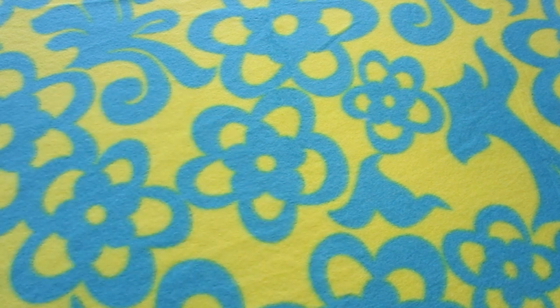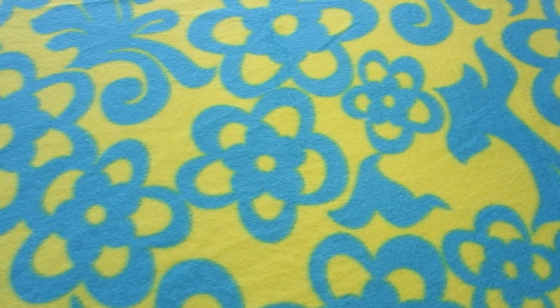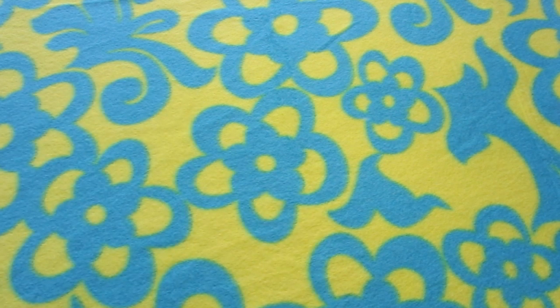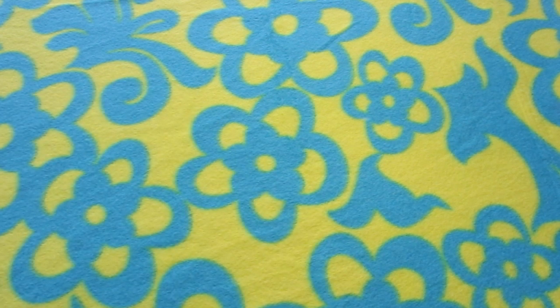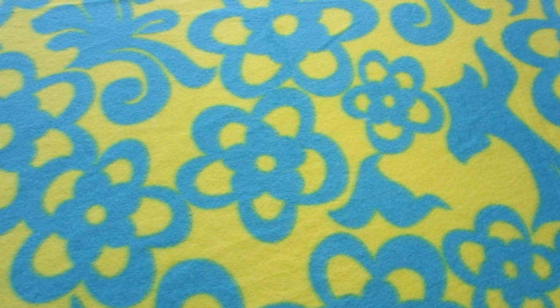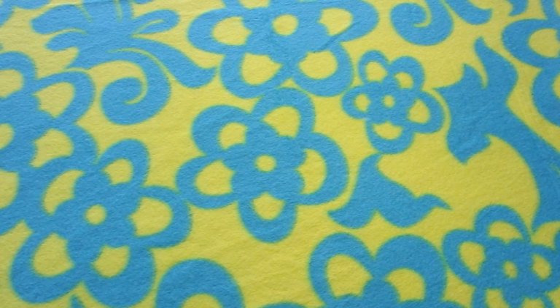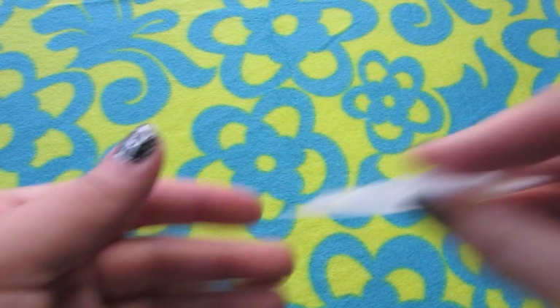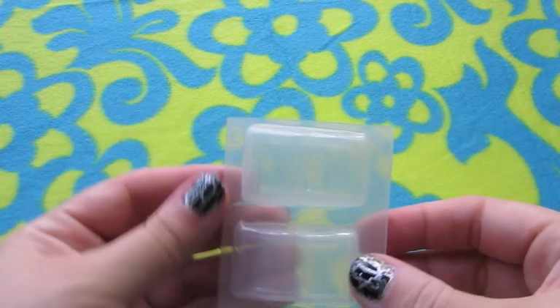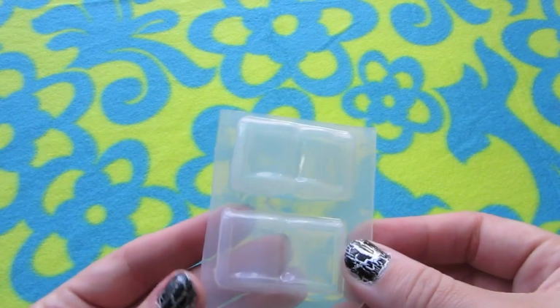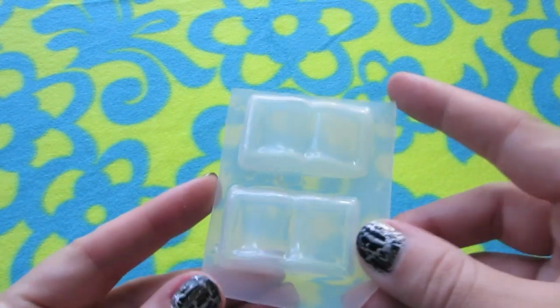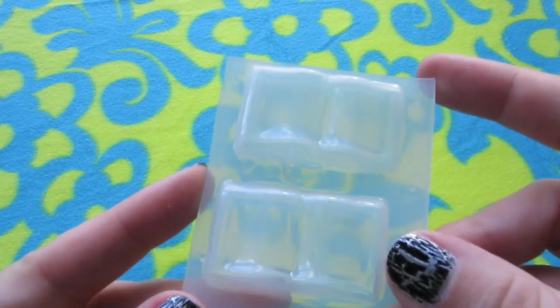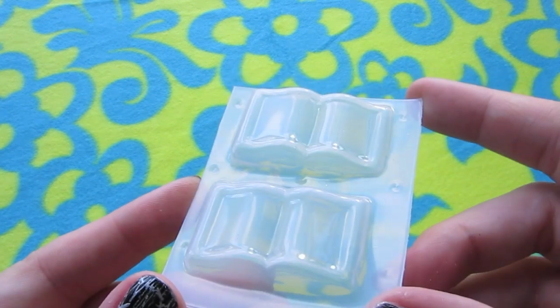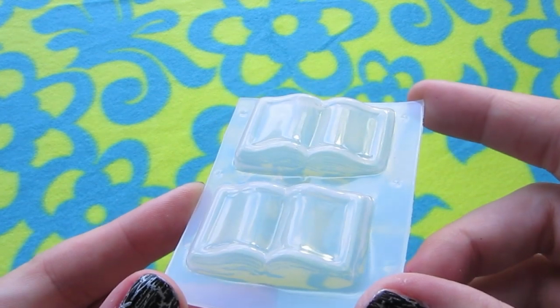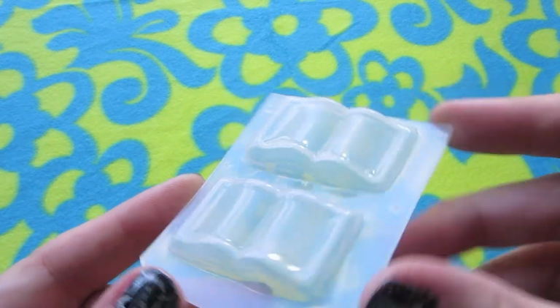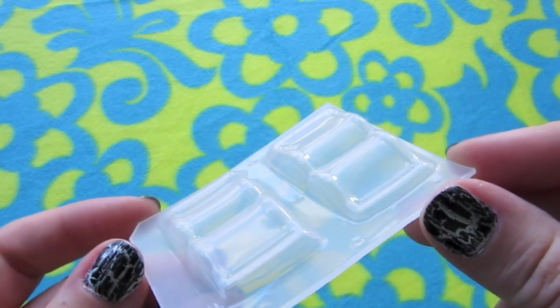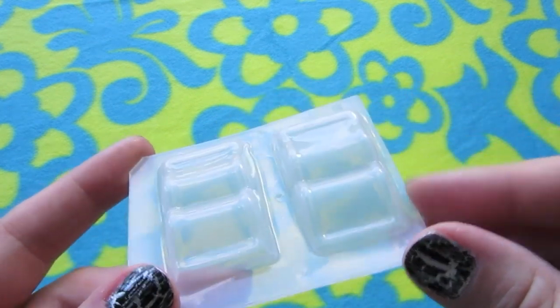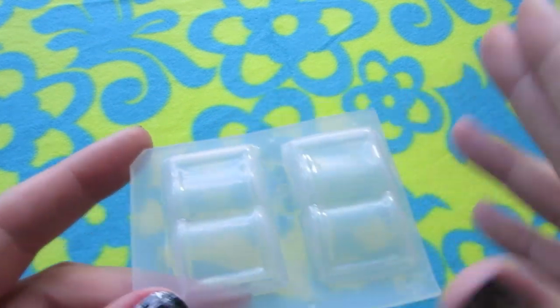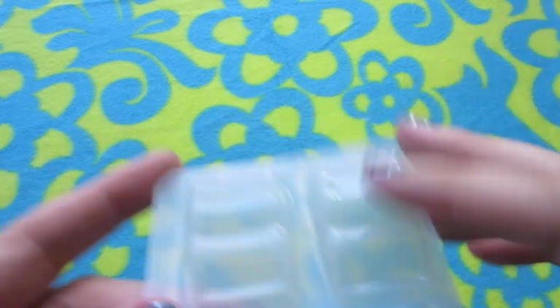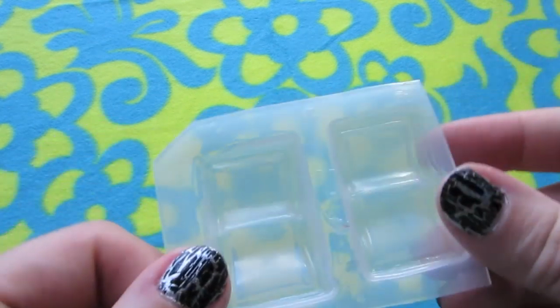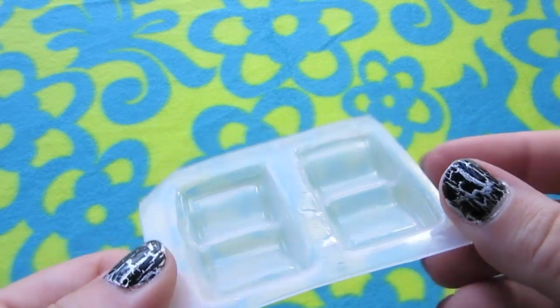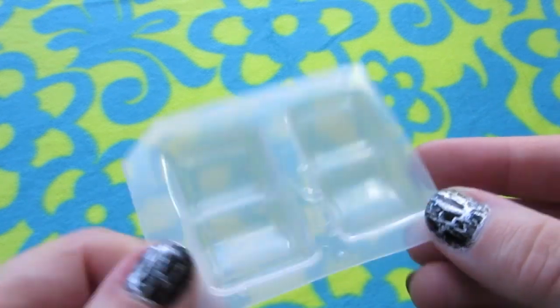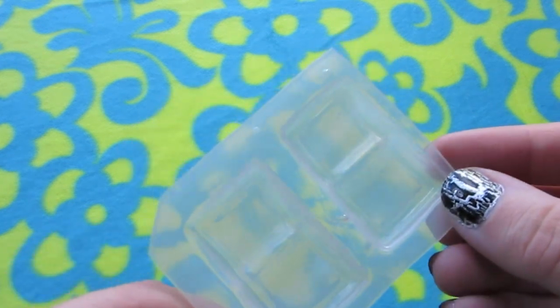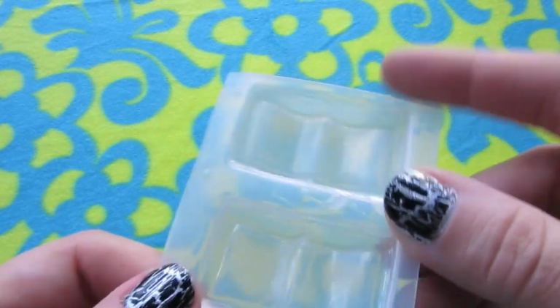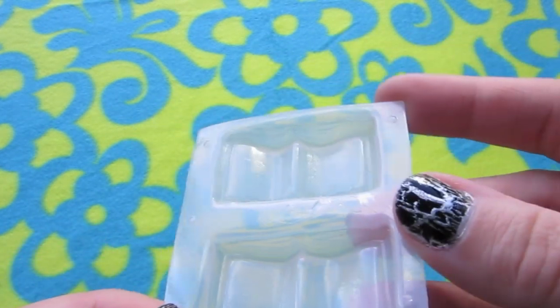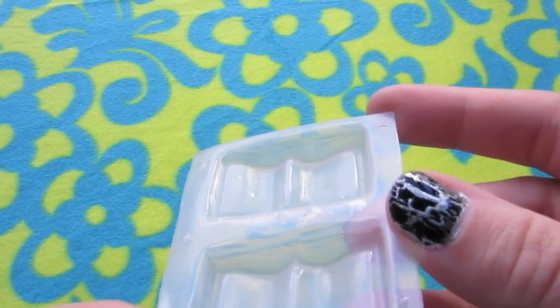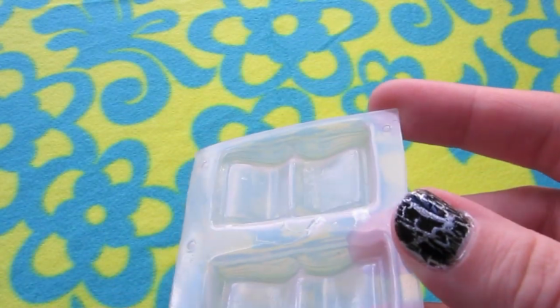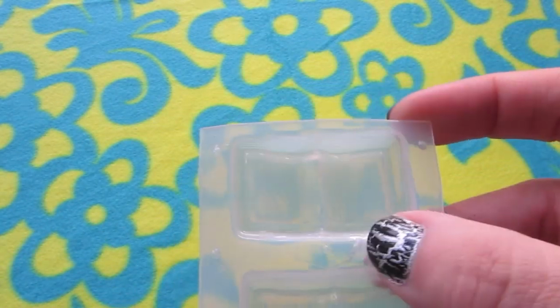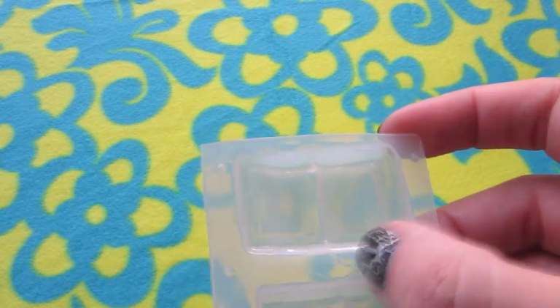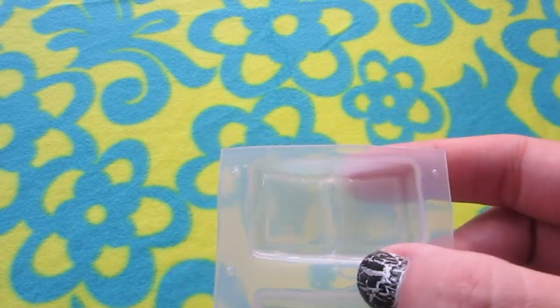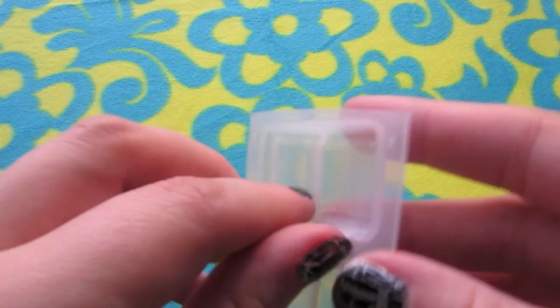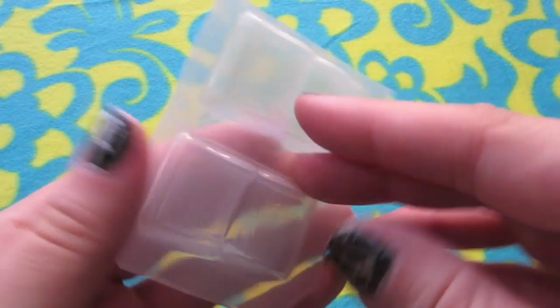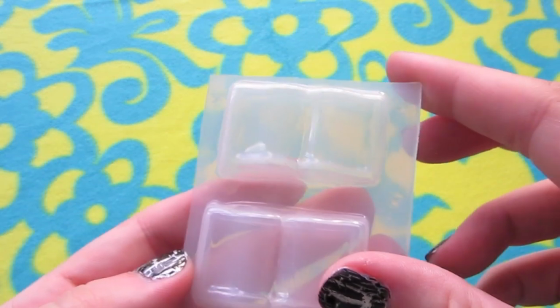So there's that one. This one's cute — it's library books. There were actually three on this mold and I just cut one of them off. These are okay, not great, but I've used them a couple of times.